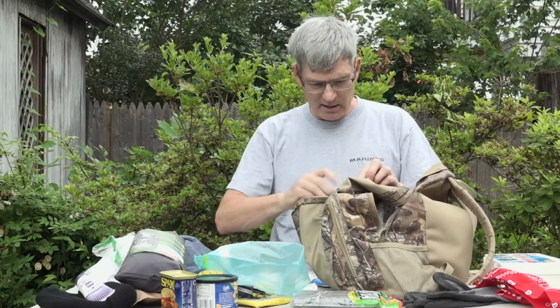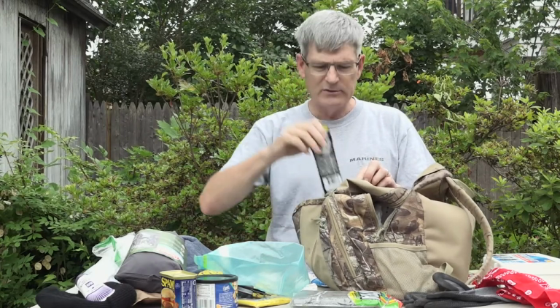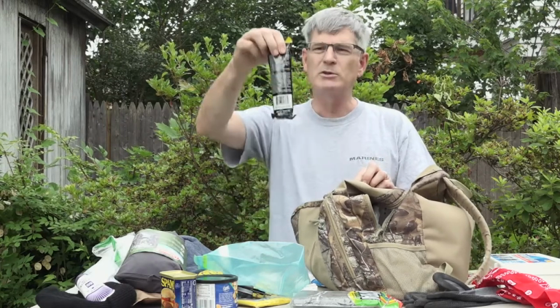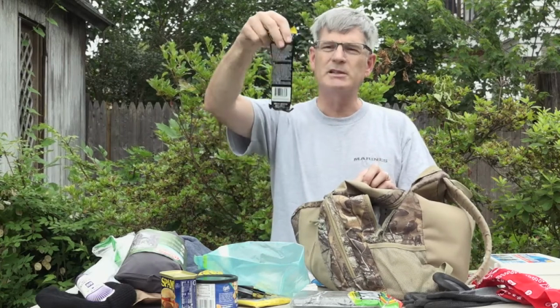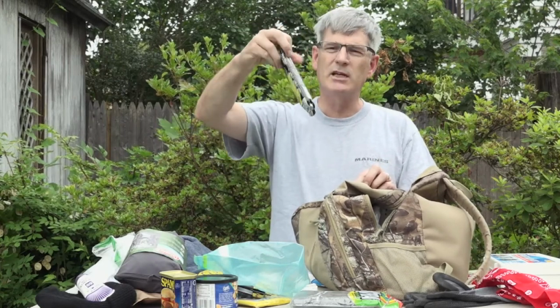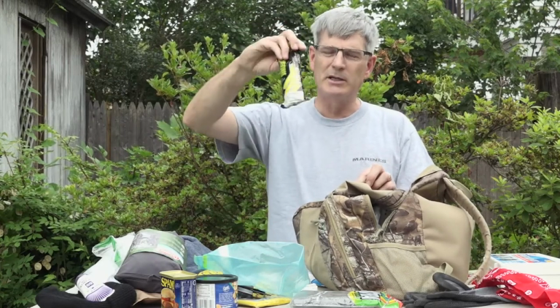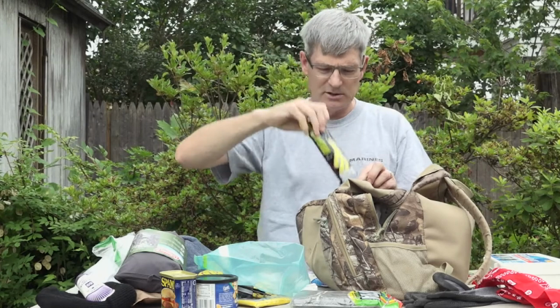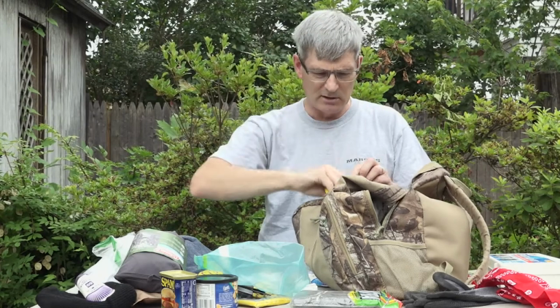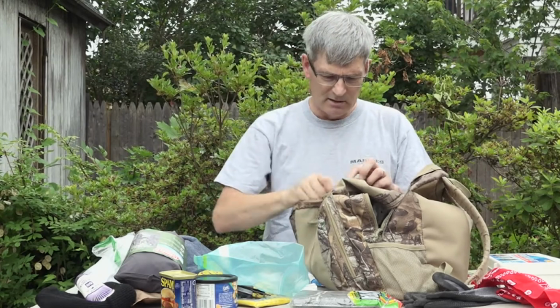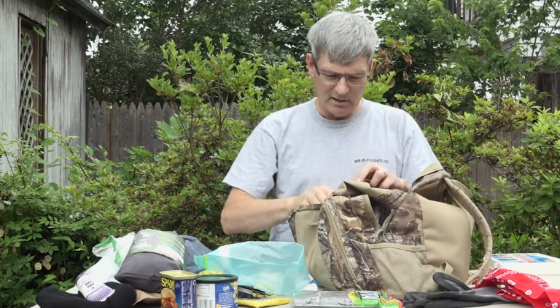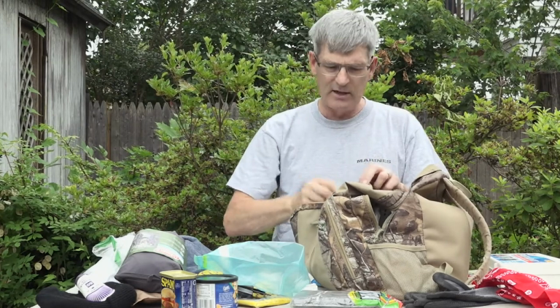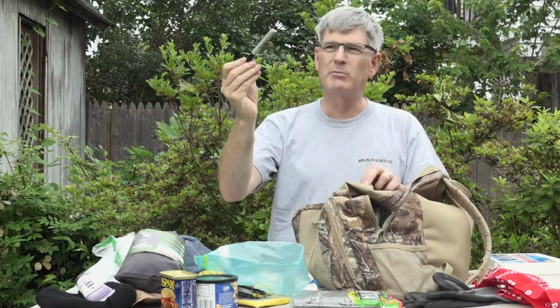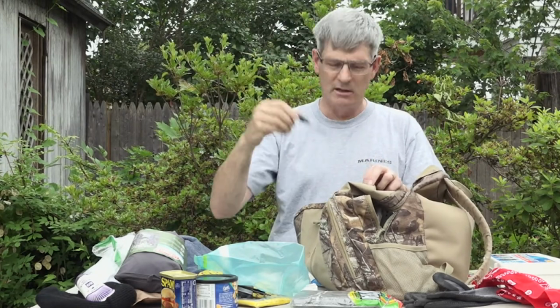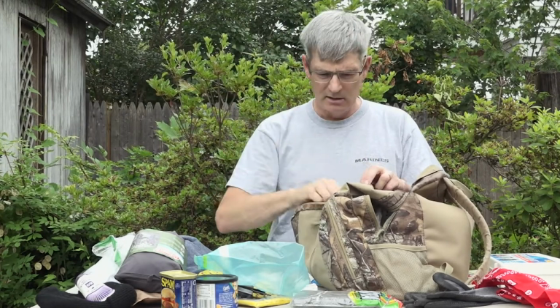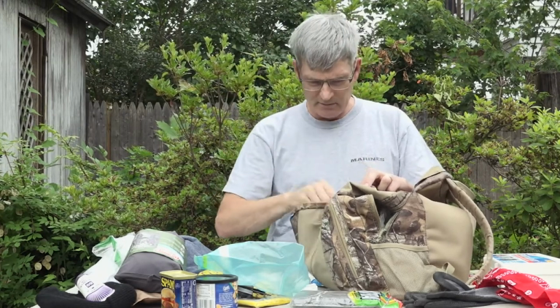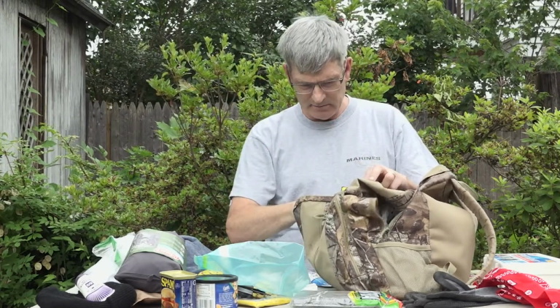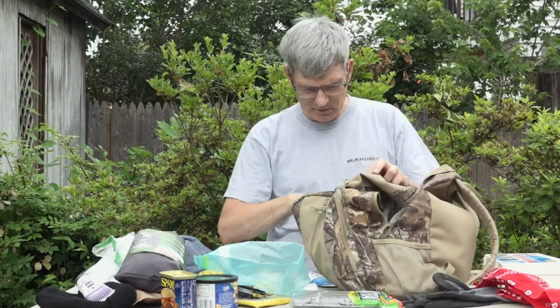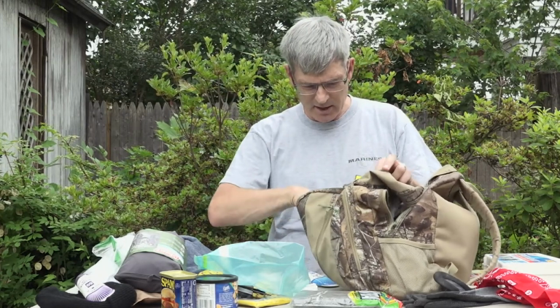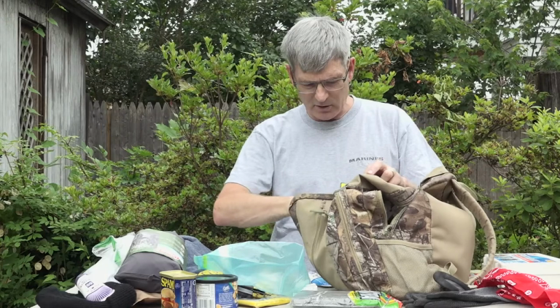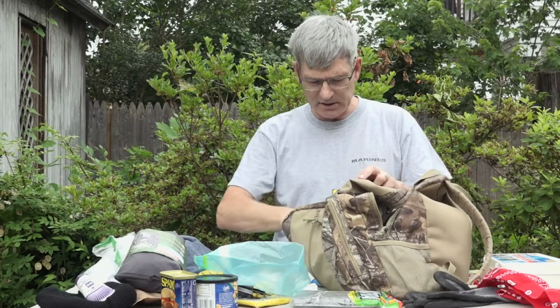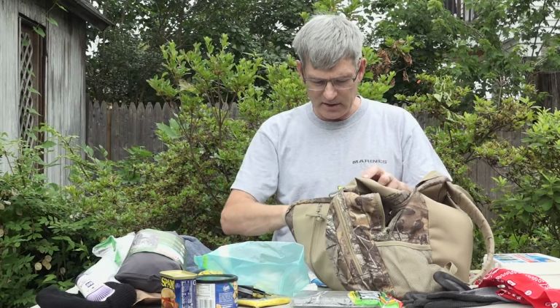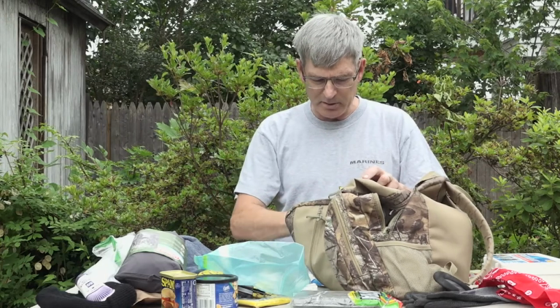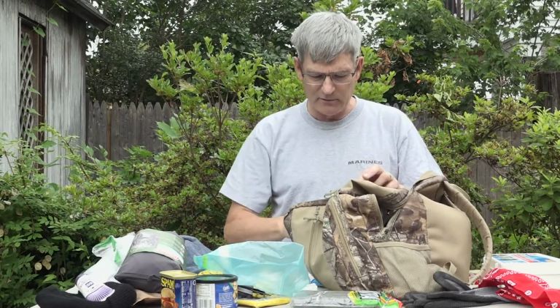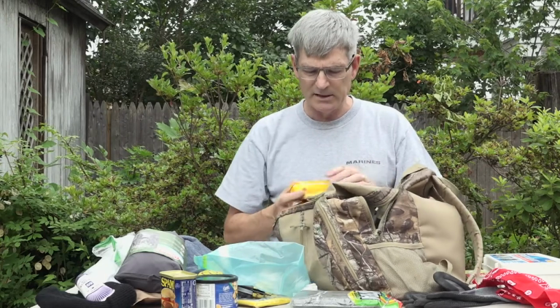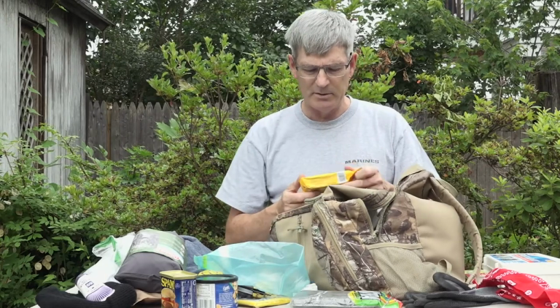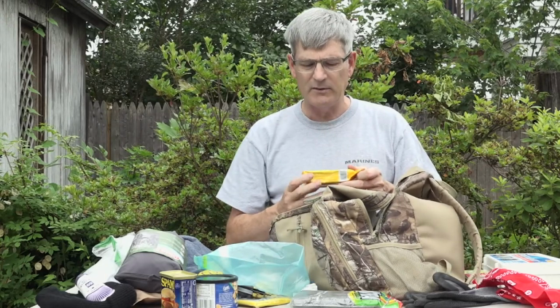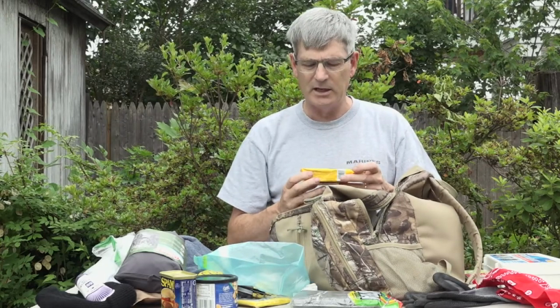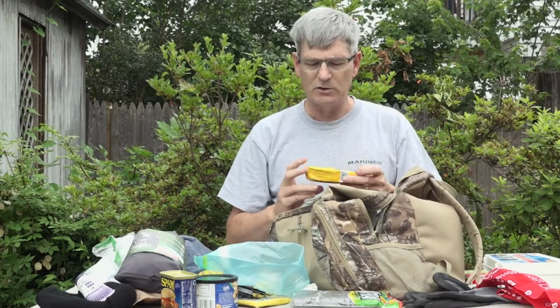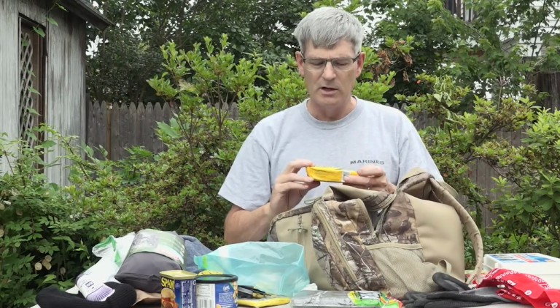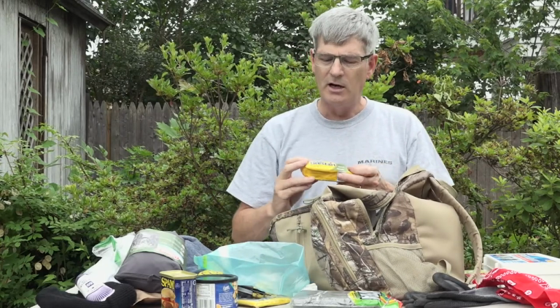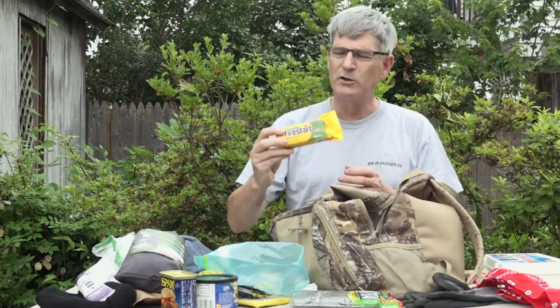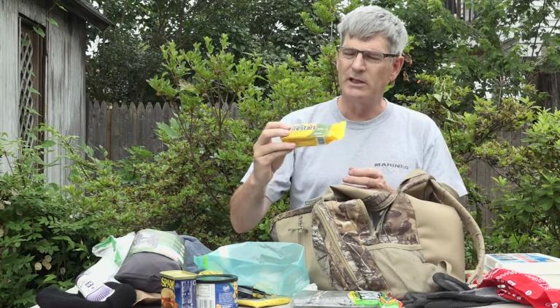I have some glow sticks from the dollar store and a Sharpie. I try to have all kinds of stuff so I'm prepared for things that happen. This also came from the dollar store — a Duraflame fire starter.